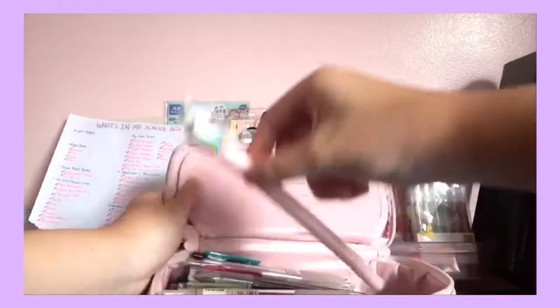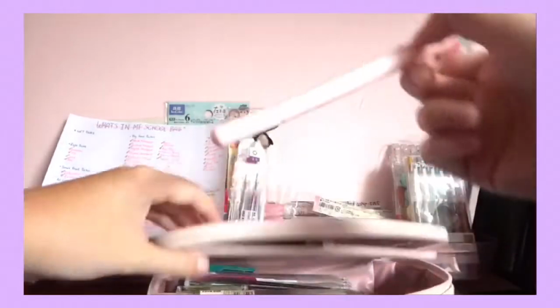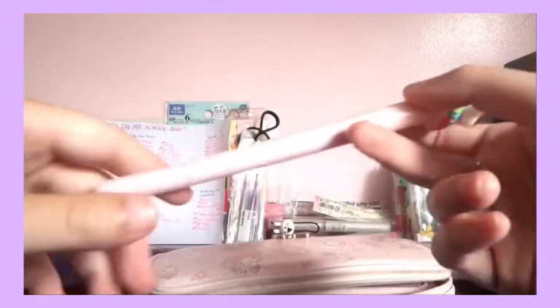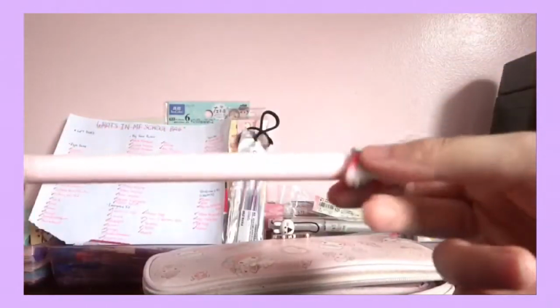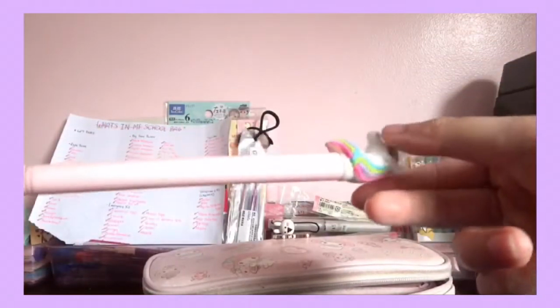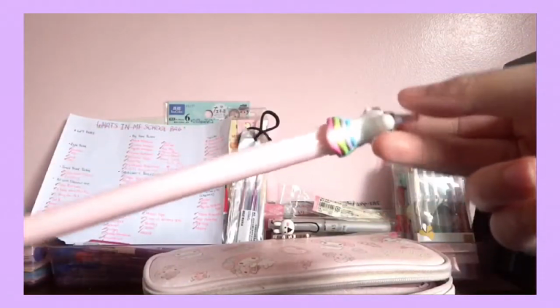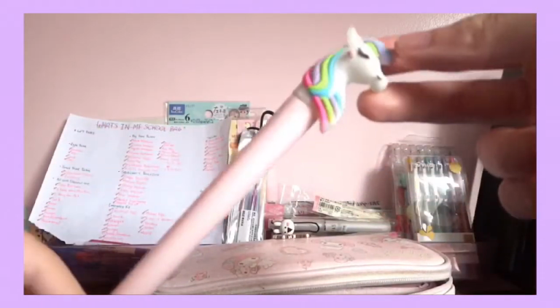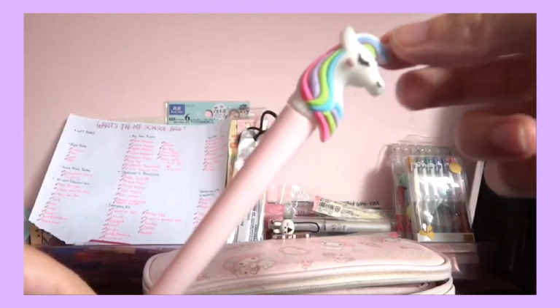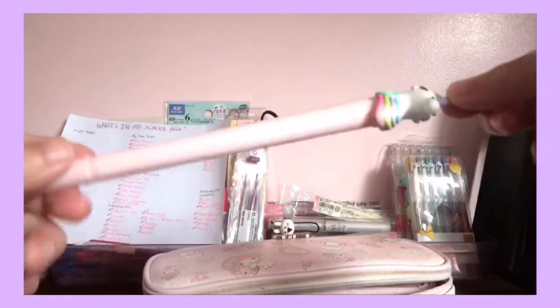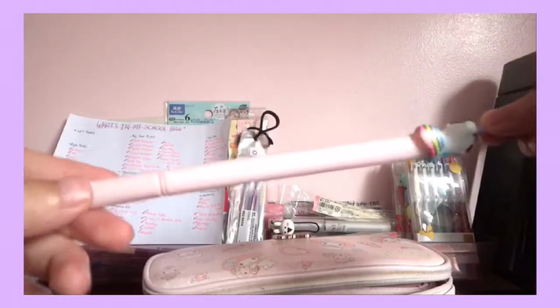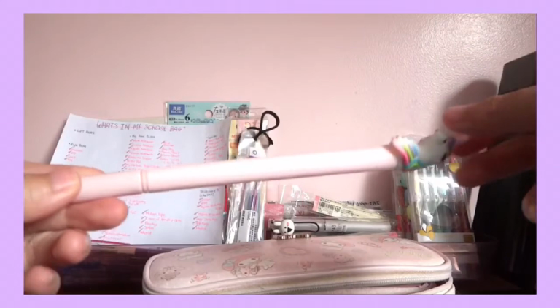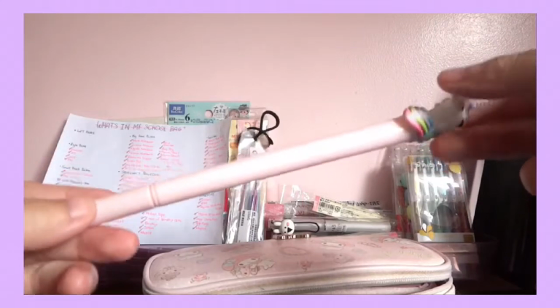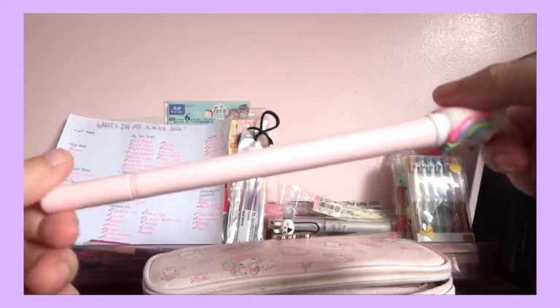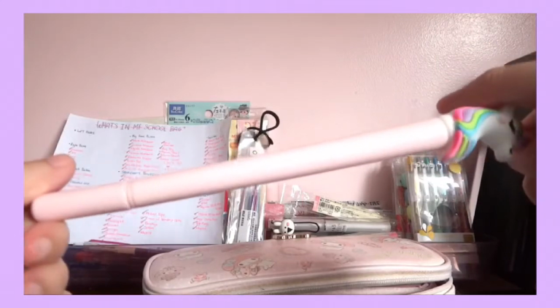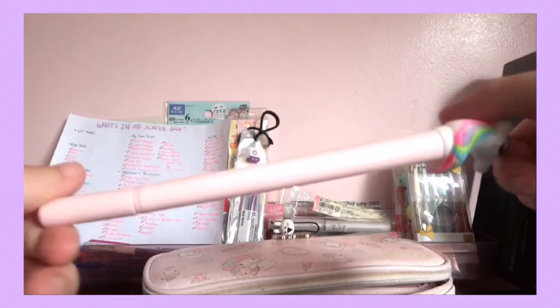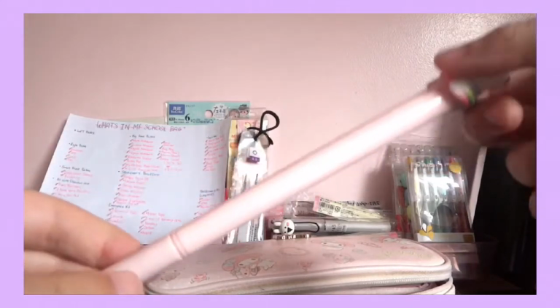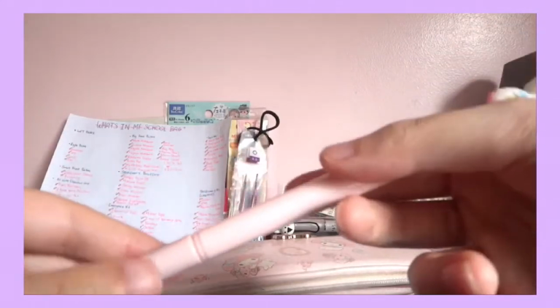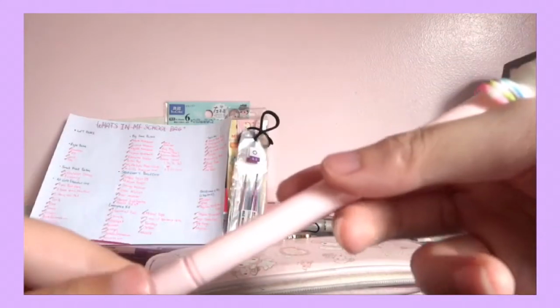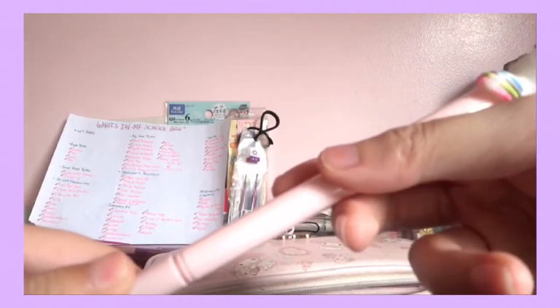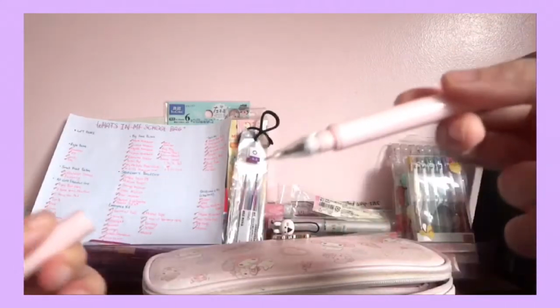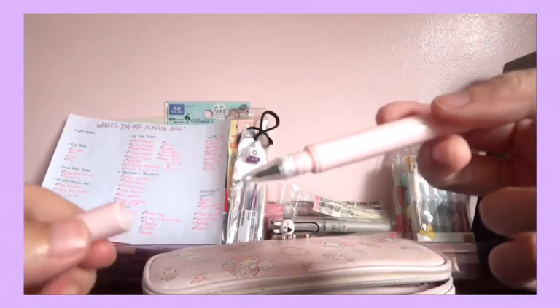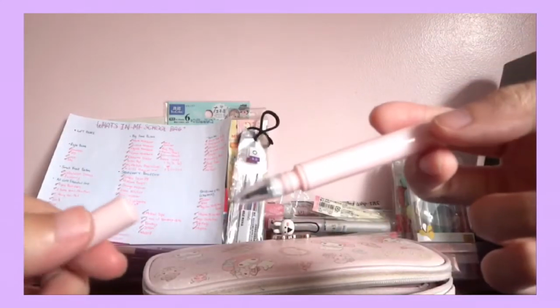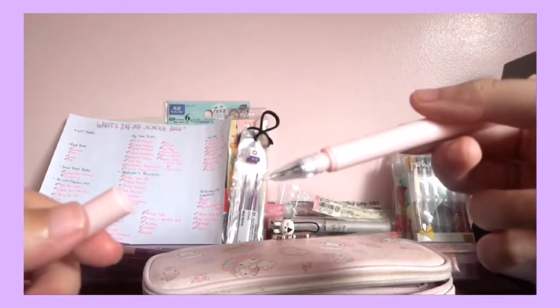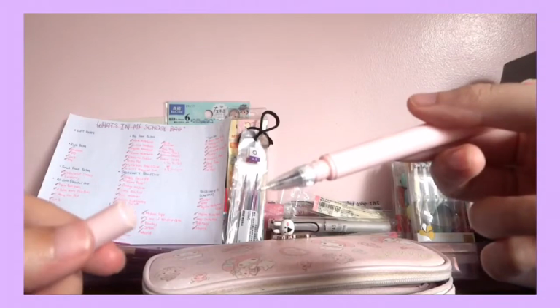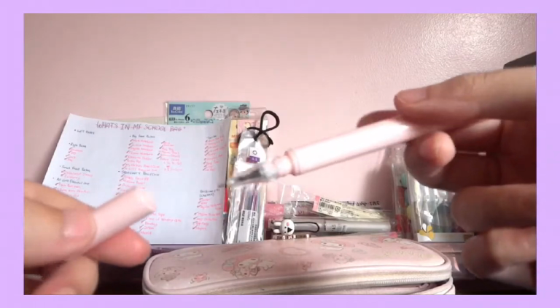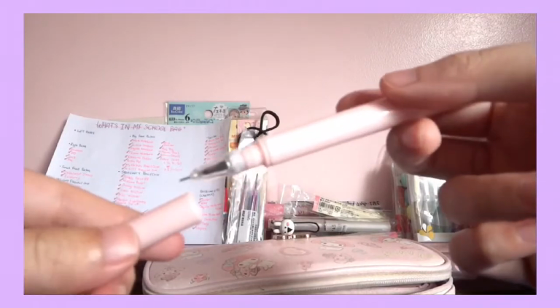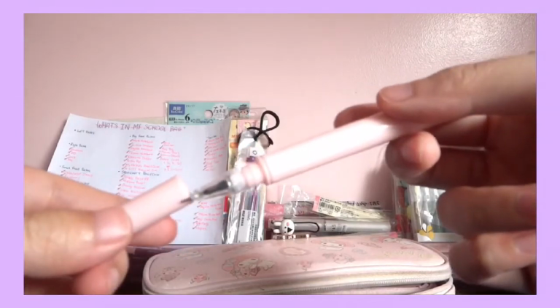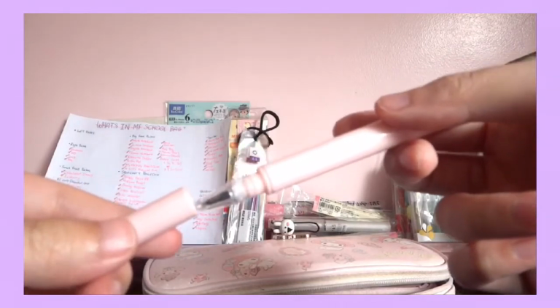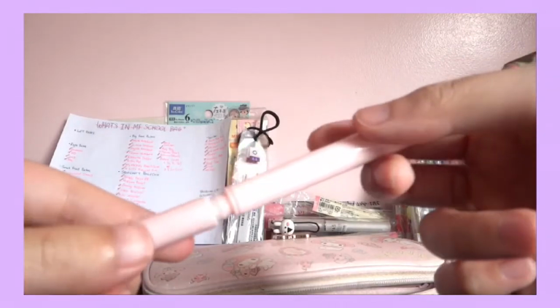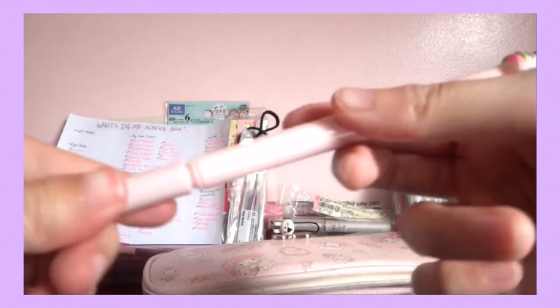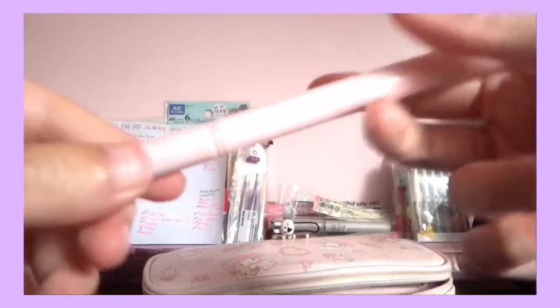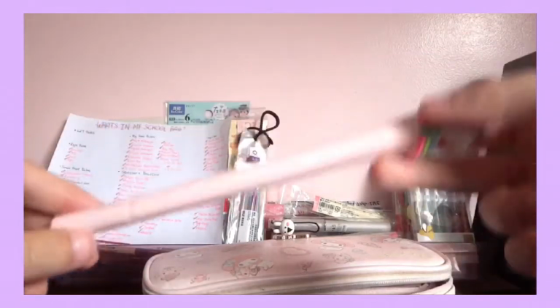First, this is like a unicorn pen — my sister just gave it to me. It's 0.38 millimeters also, so it would look good with my M&G refillables.